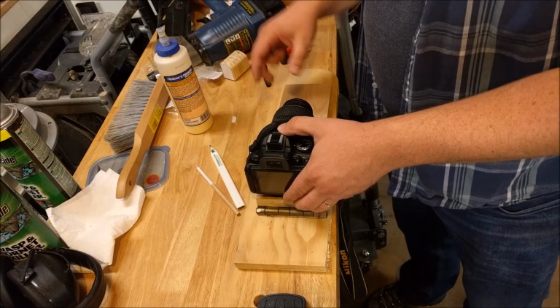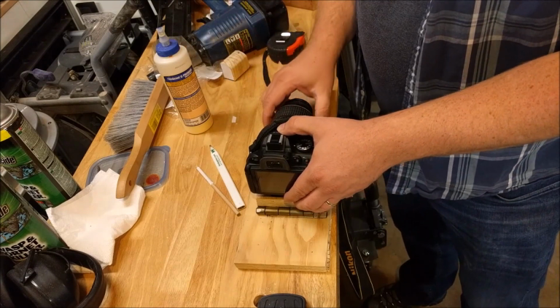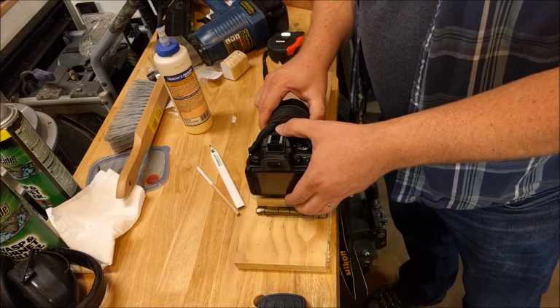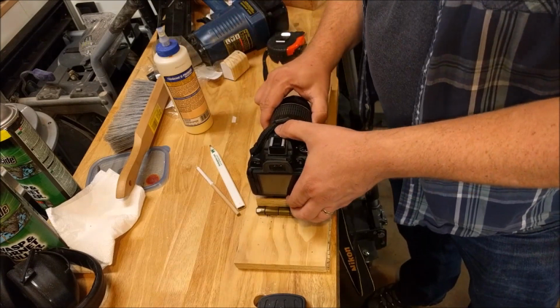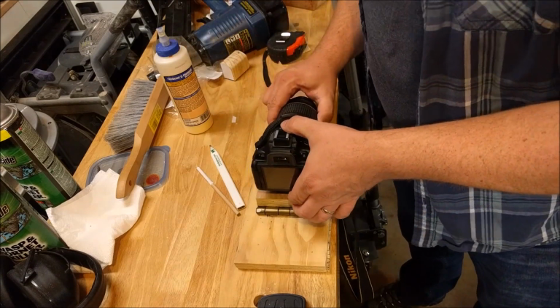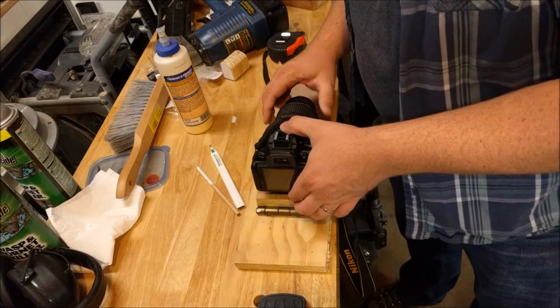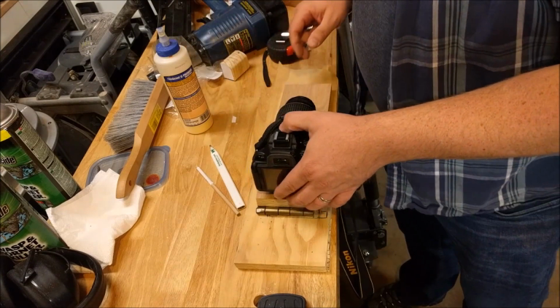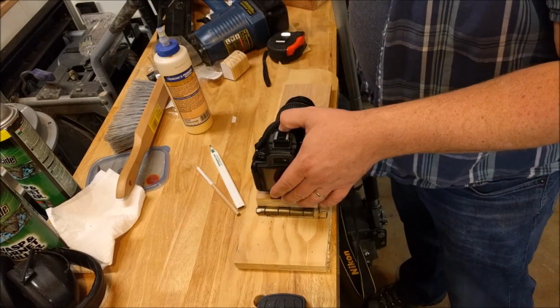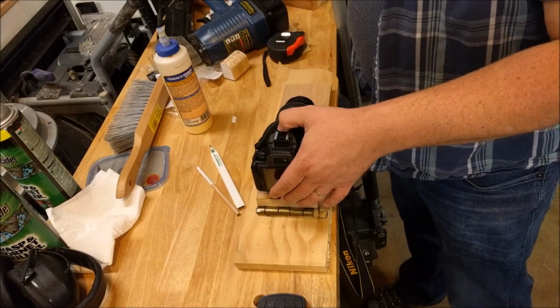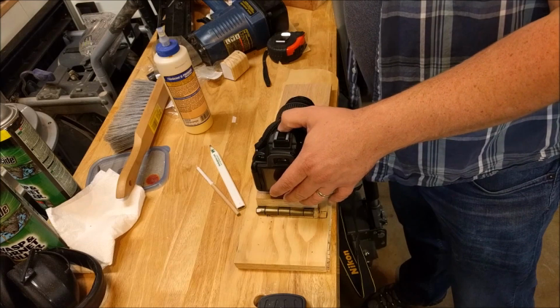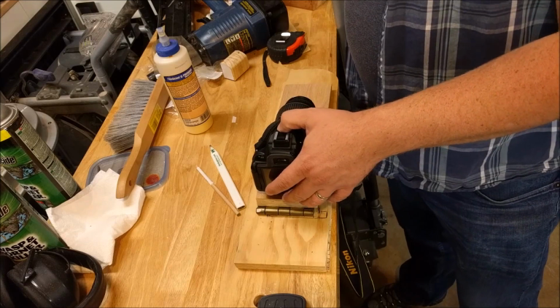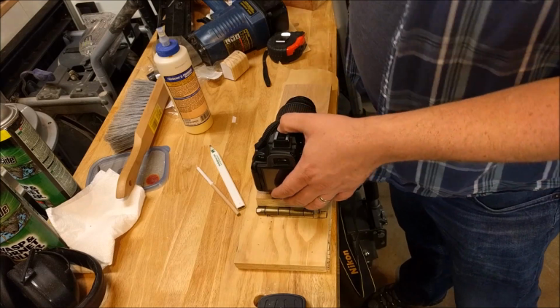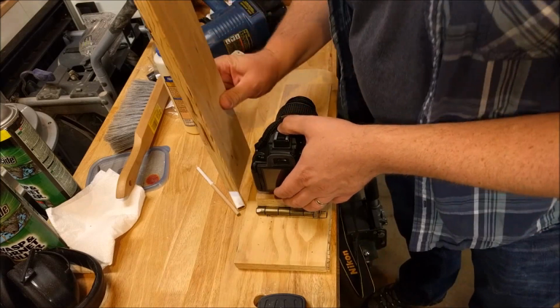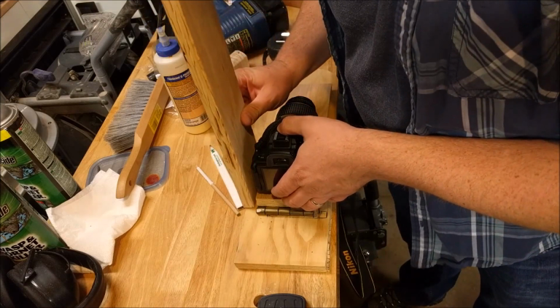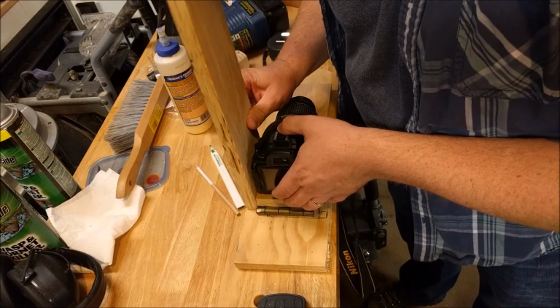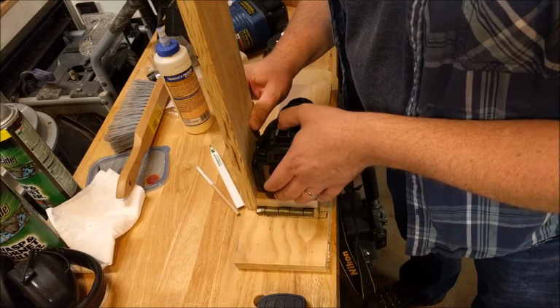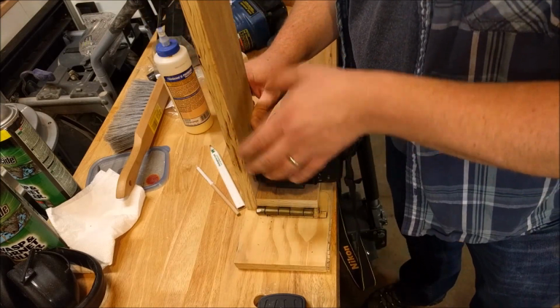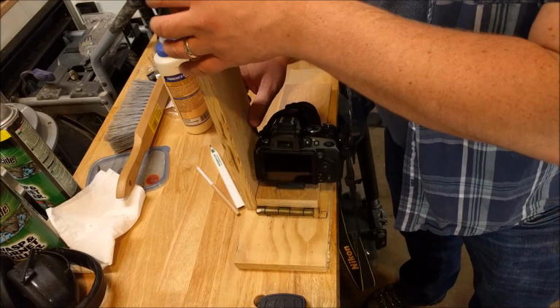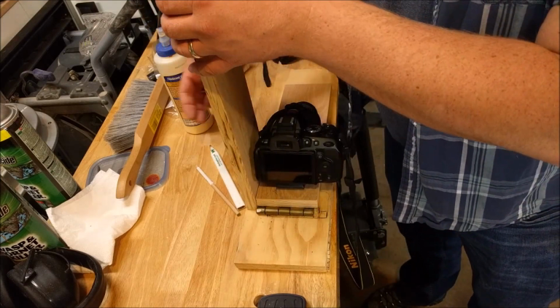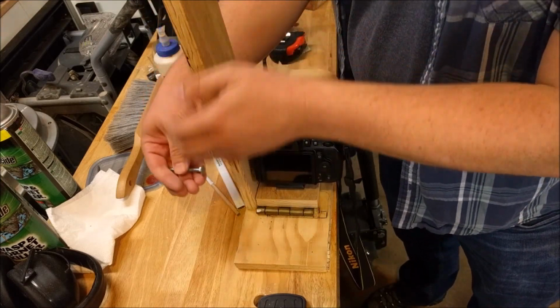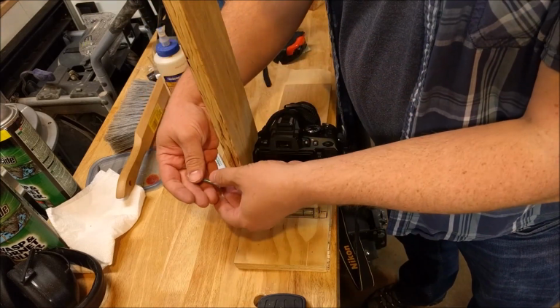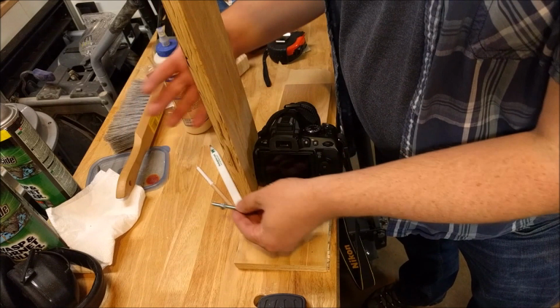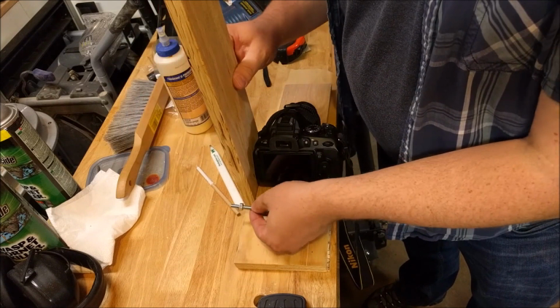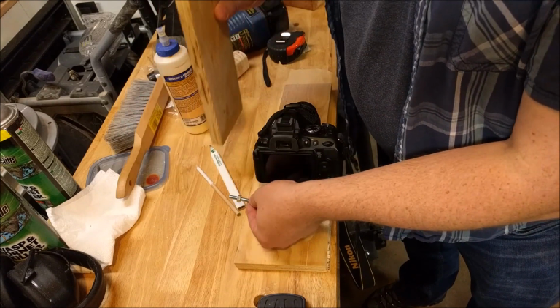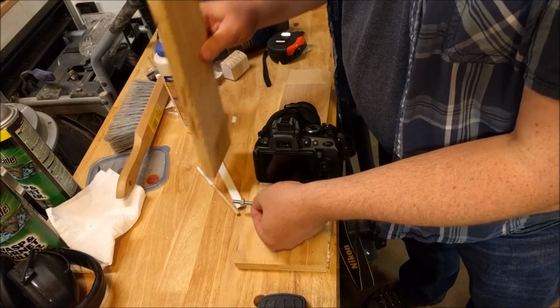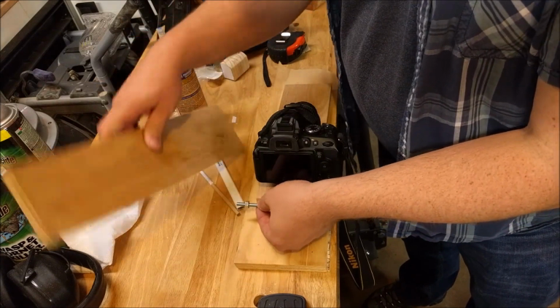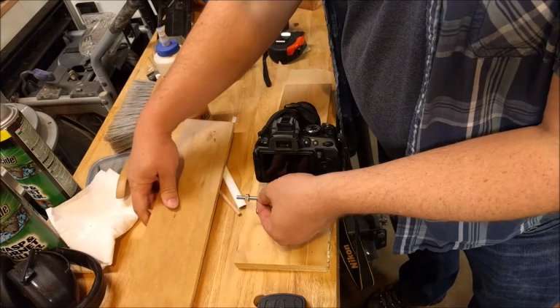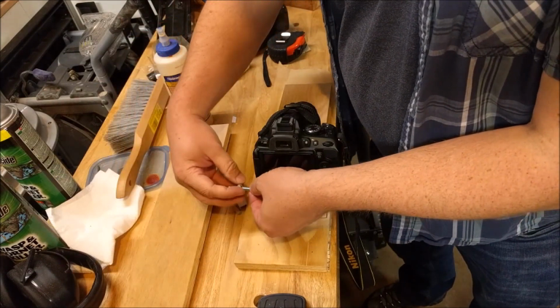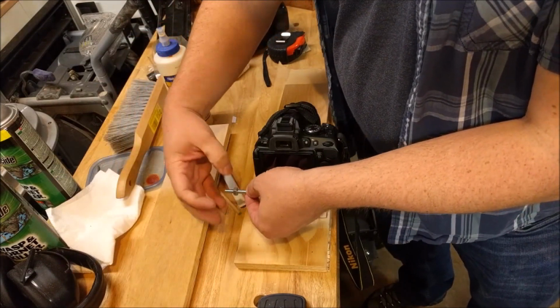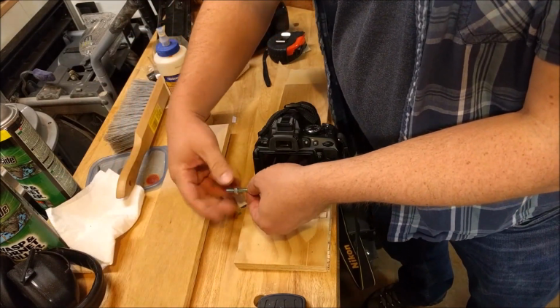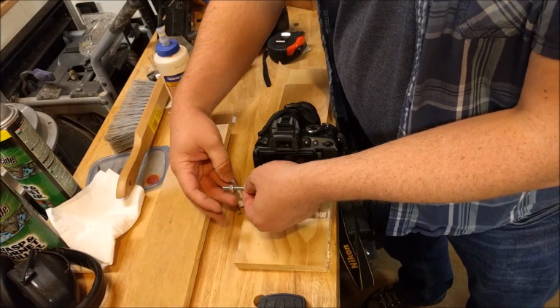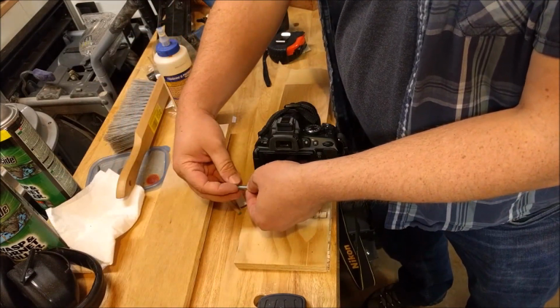We don't need much for the camera except the base. Then we're going to make a bracket out of this that's curved, which is going to have a bolt coming out of this piece. Then I'm going to make a knob that's going to hold this nut.